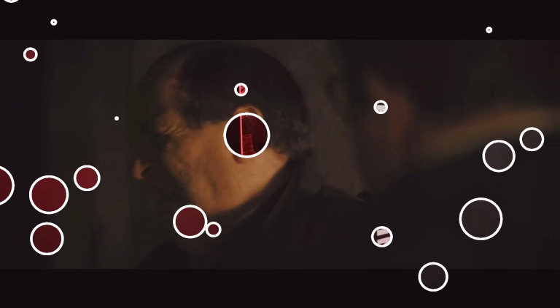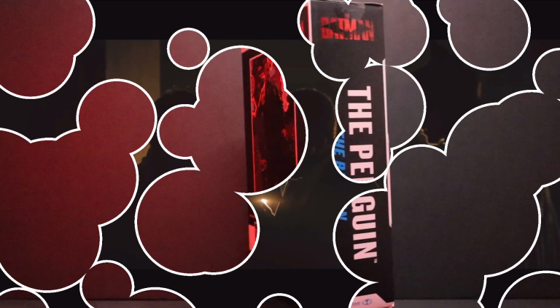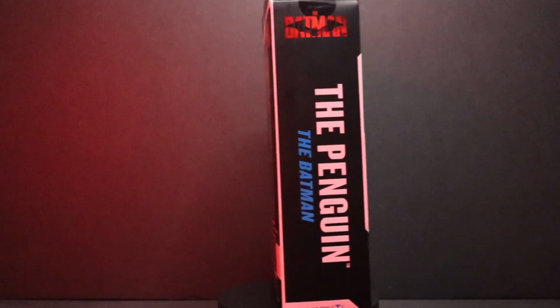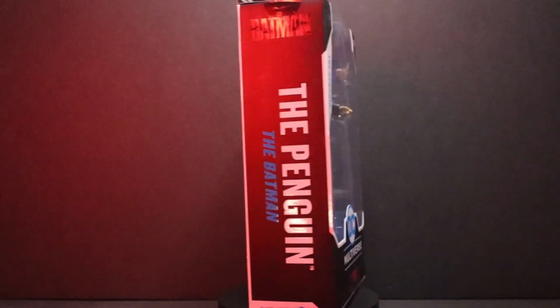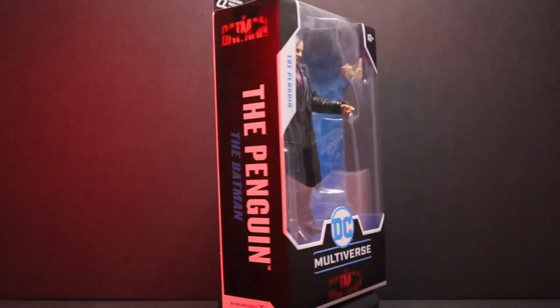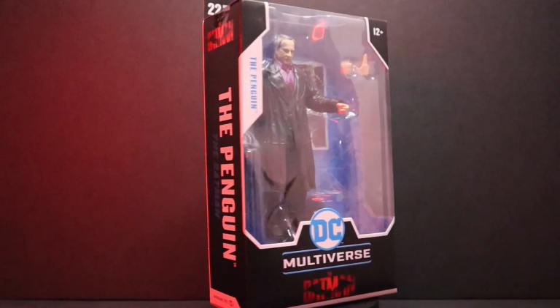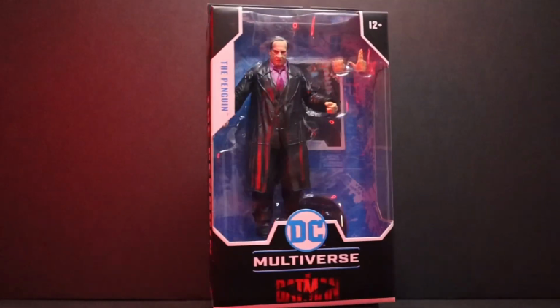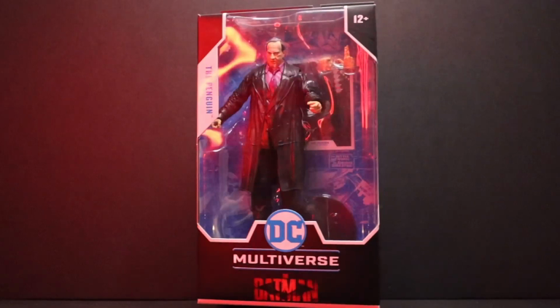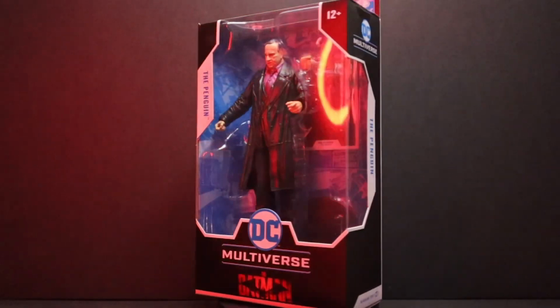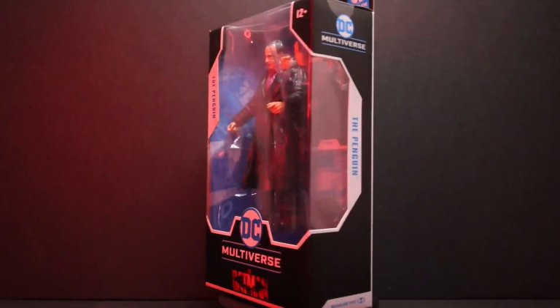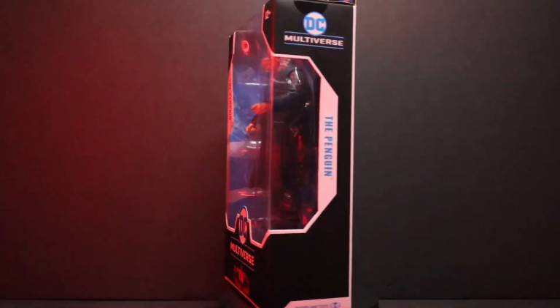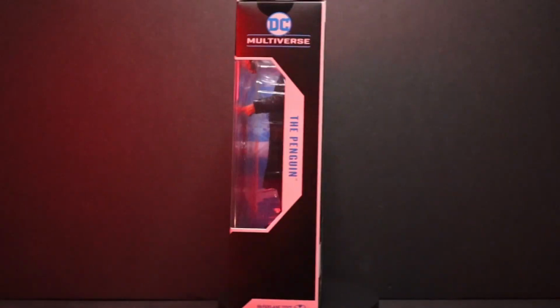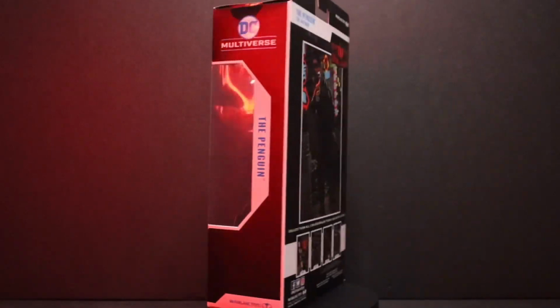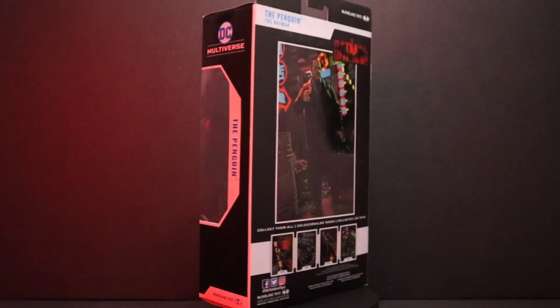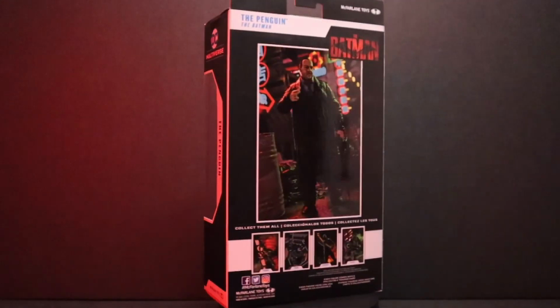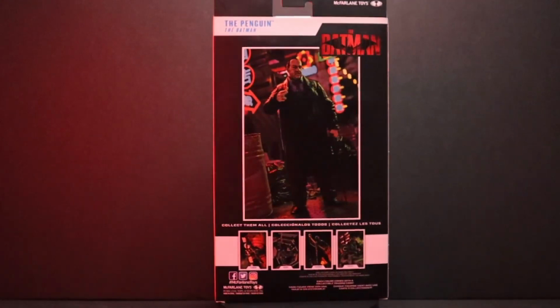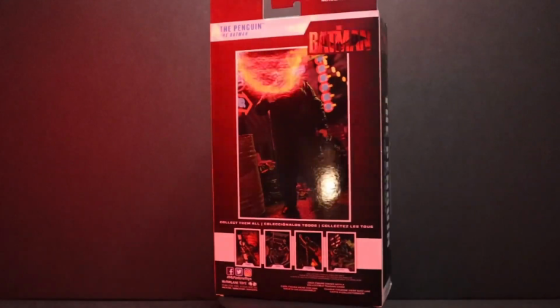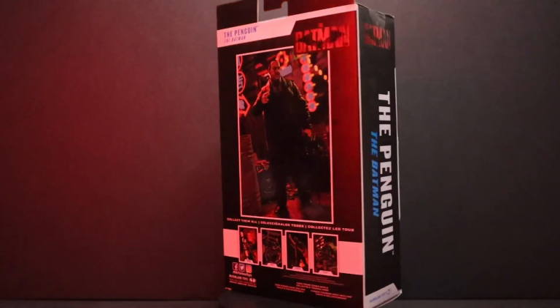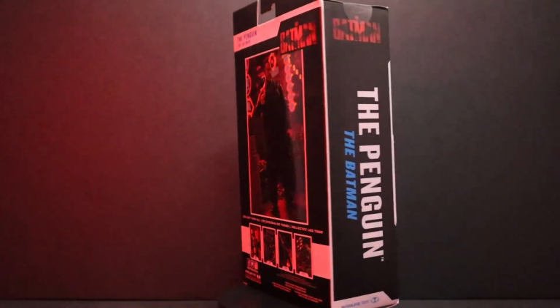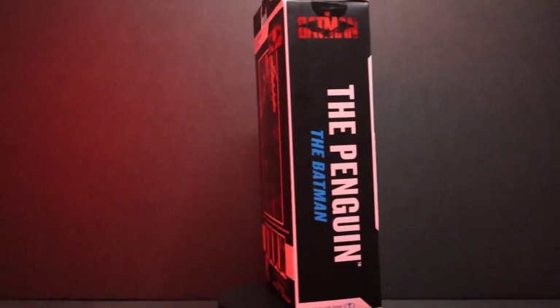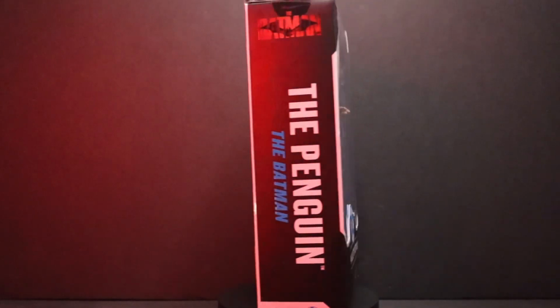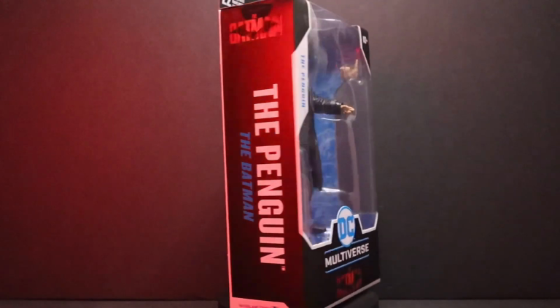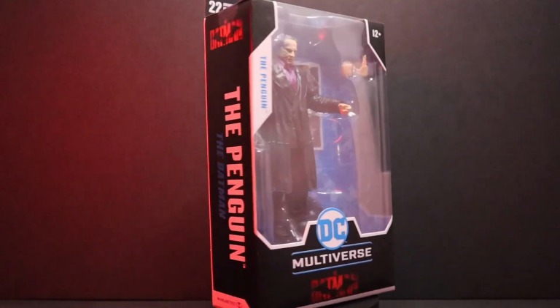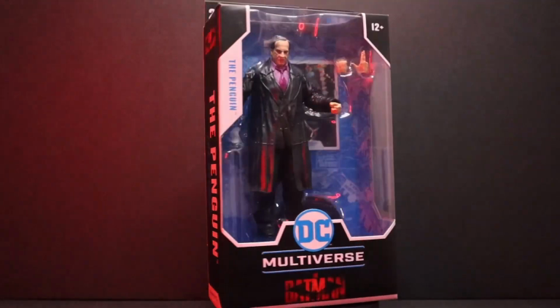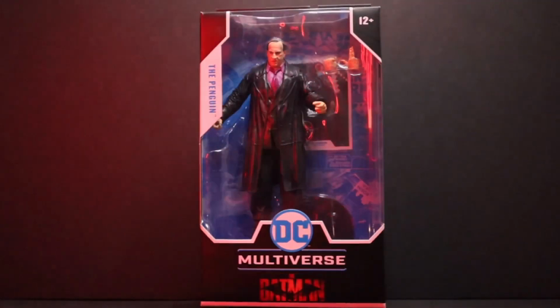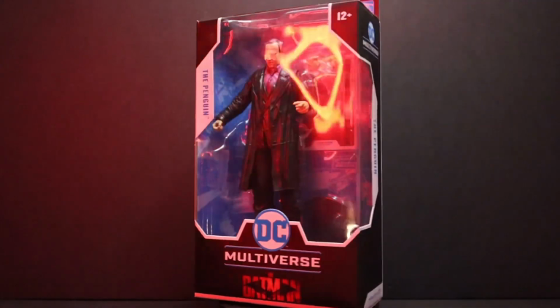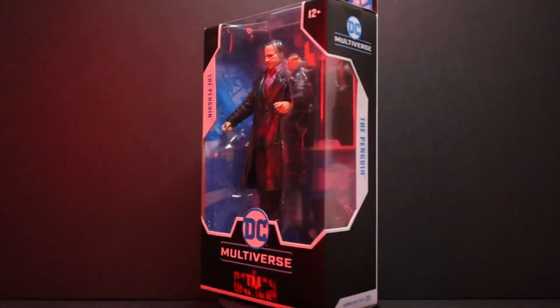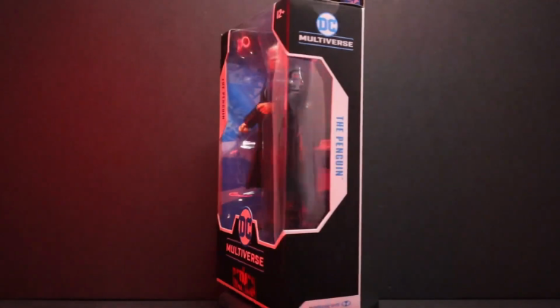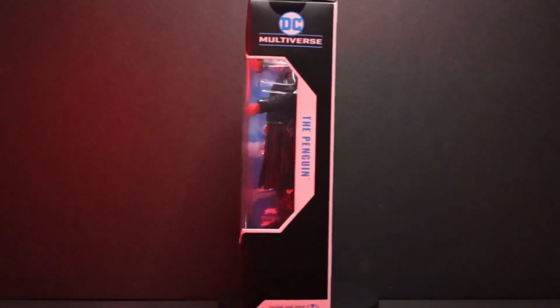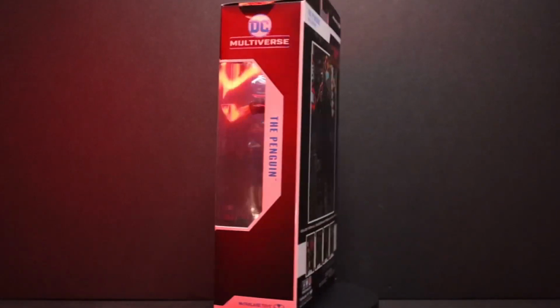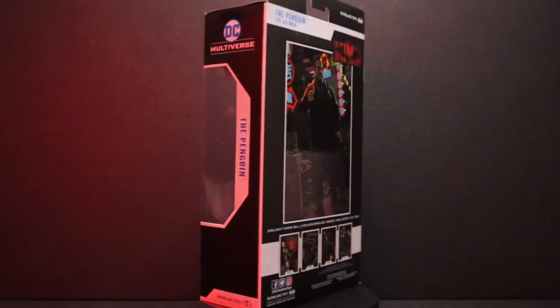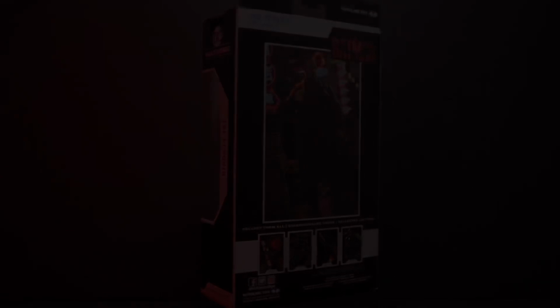Okay, YouTube fam, thank you so much once again for stopping by and checking out my first McFarlane figure review. It's going to be the Penguin from the Batman movie.